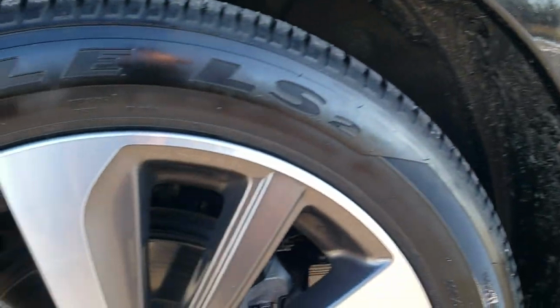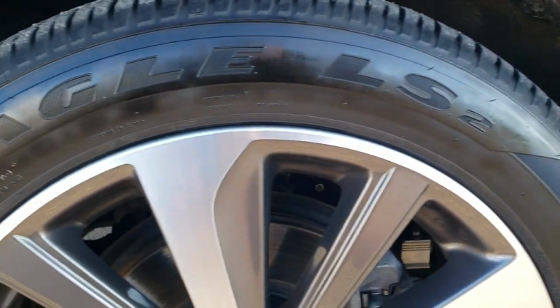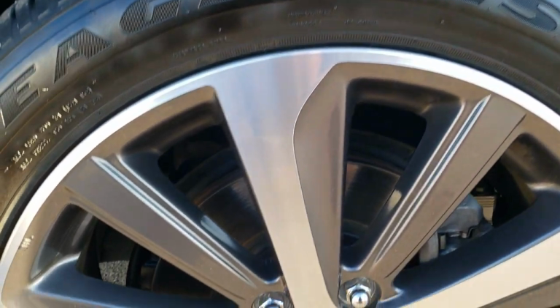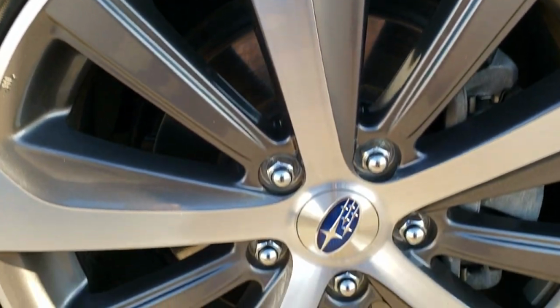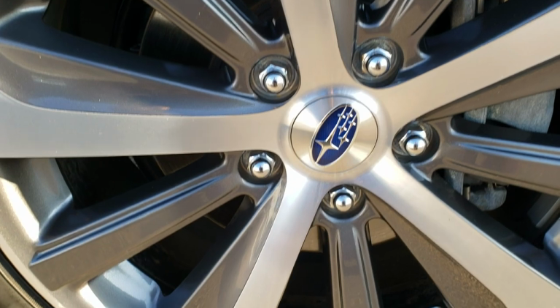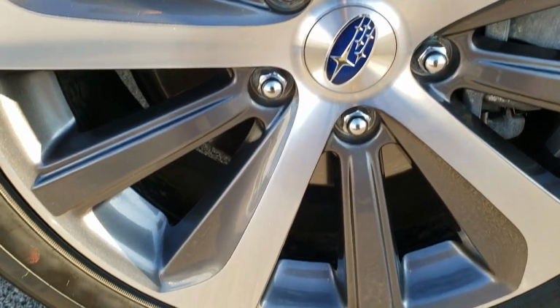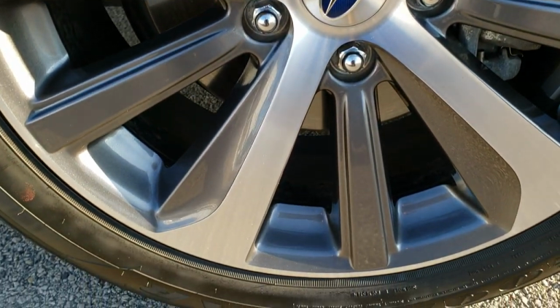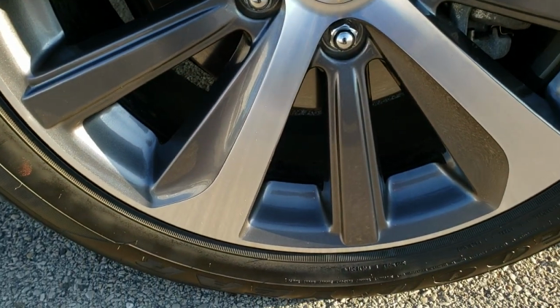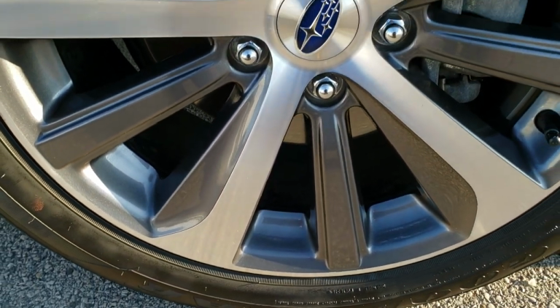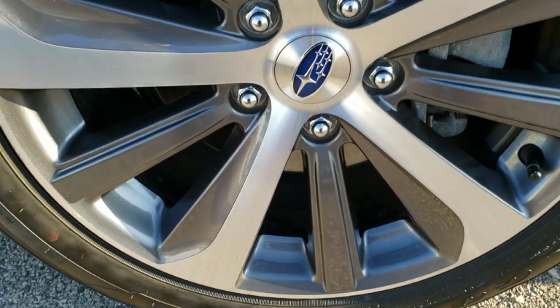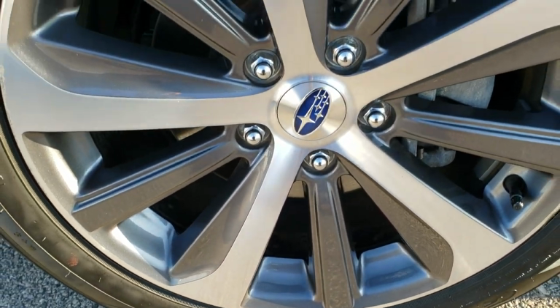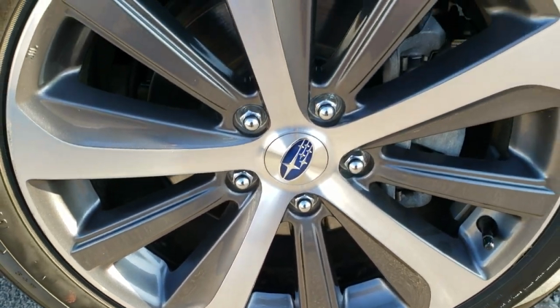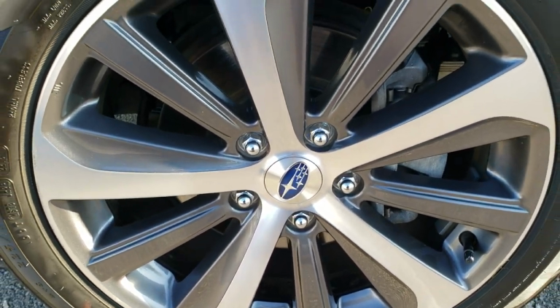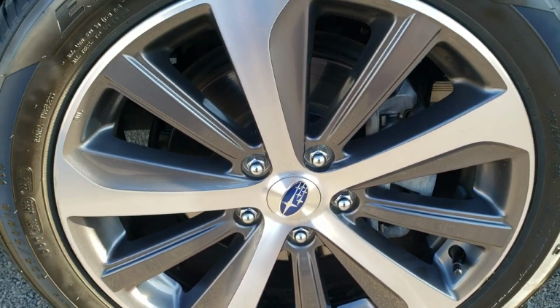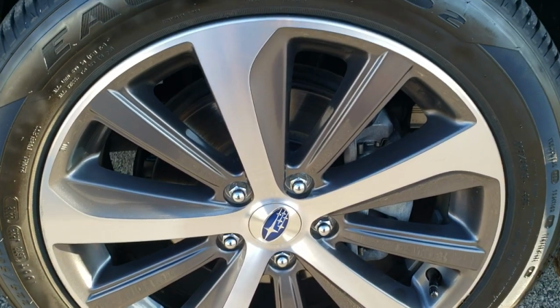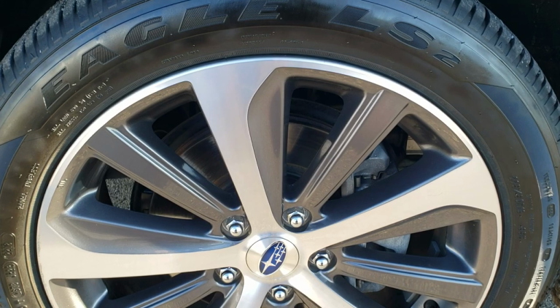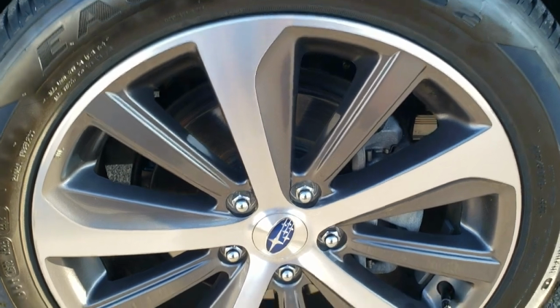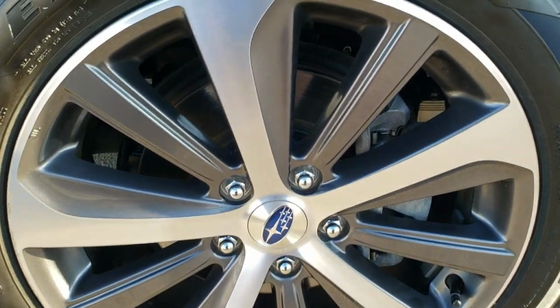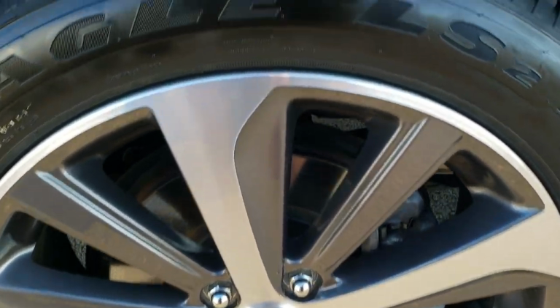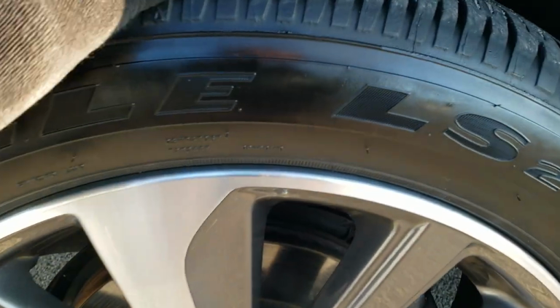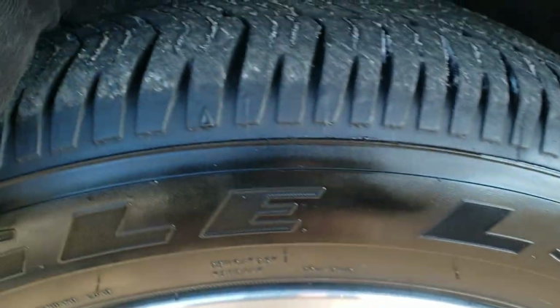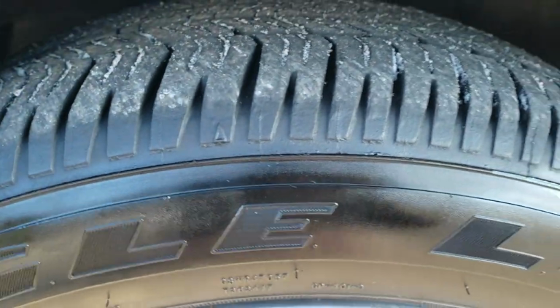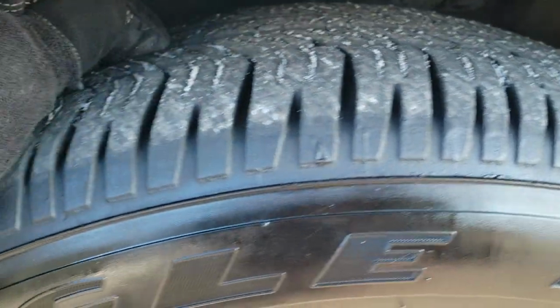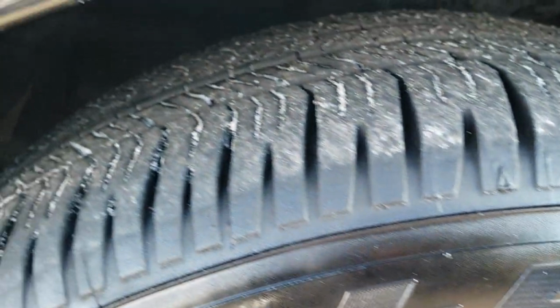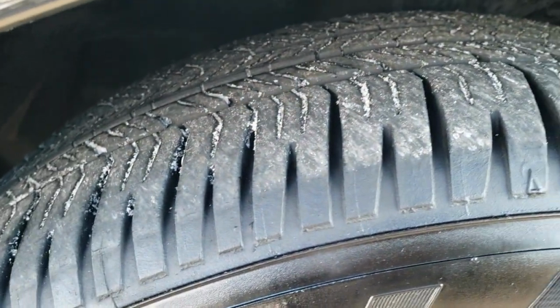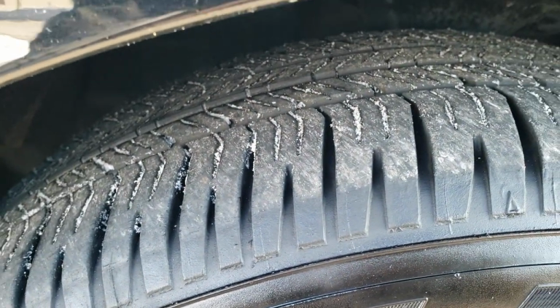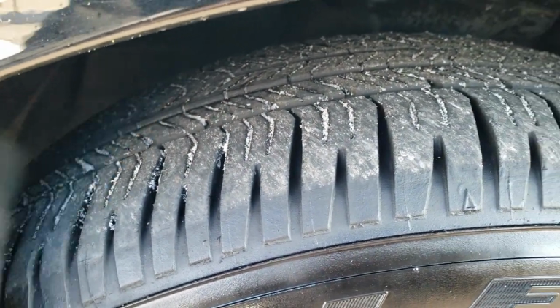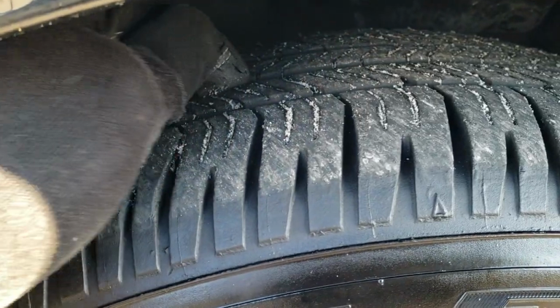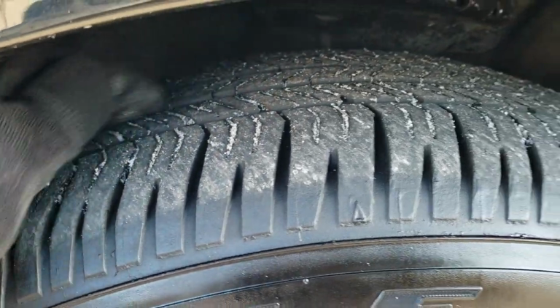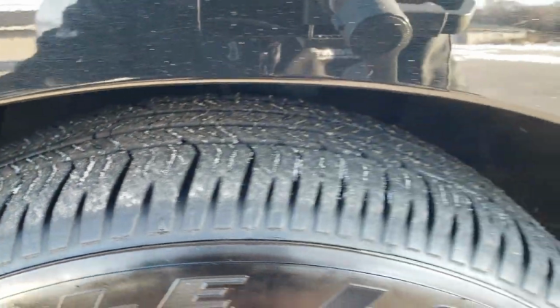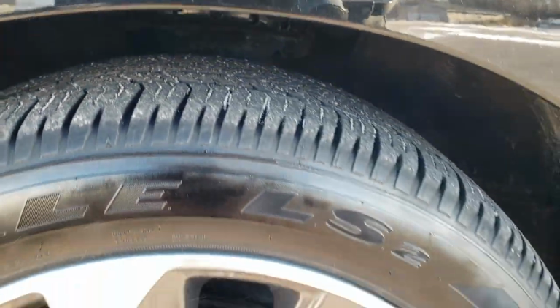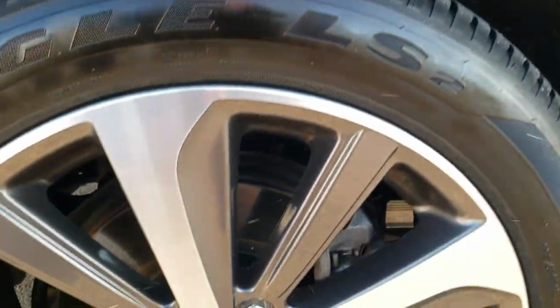It has Goodyear Eagle LS 225/50 R18 tires and the painted and polished aluminum rims. Pretty nice condition on these rims. Tires have right around 50 to 60% of the tread left on them.